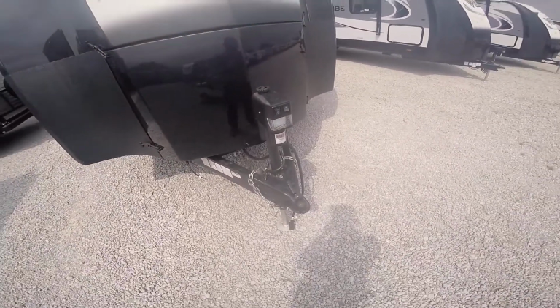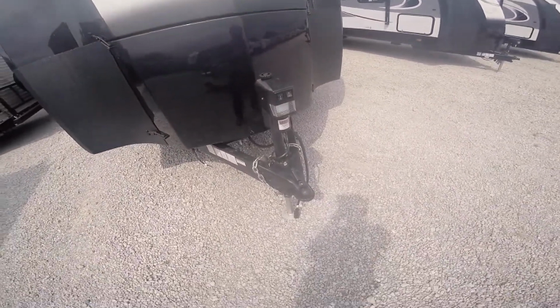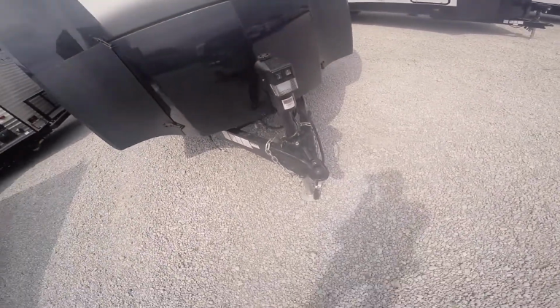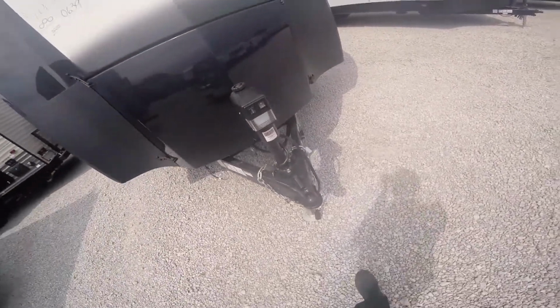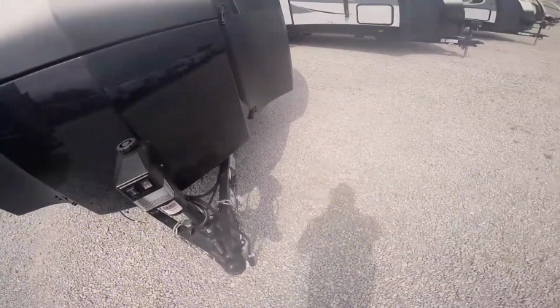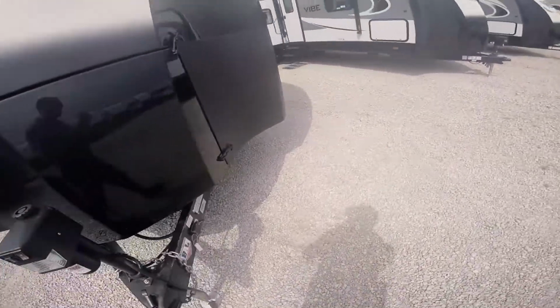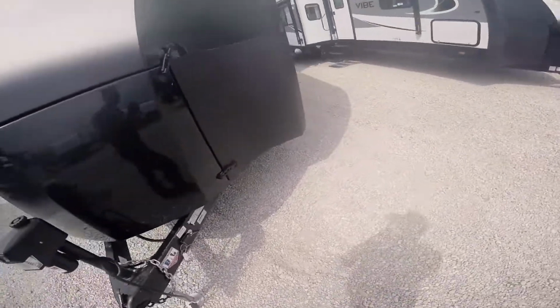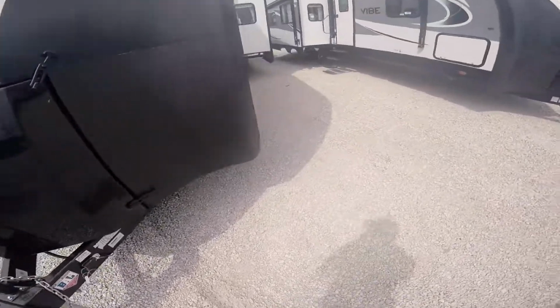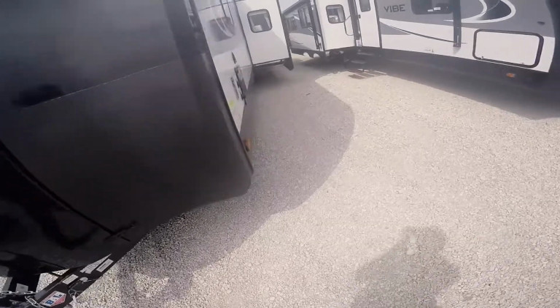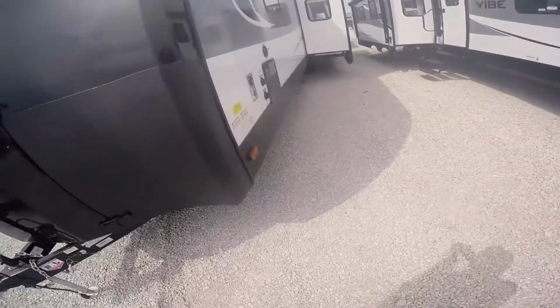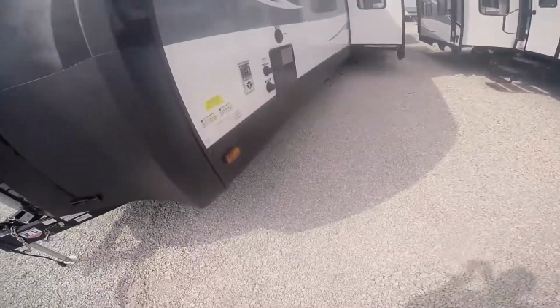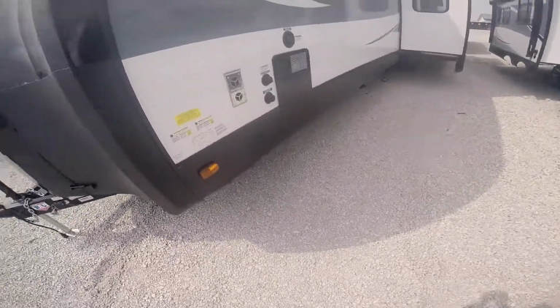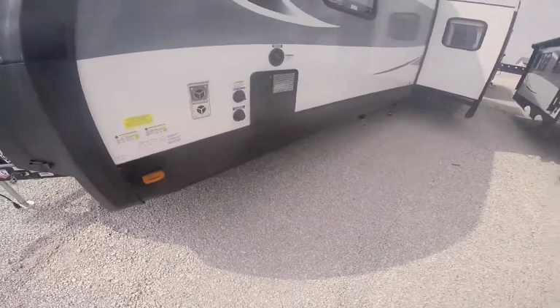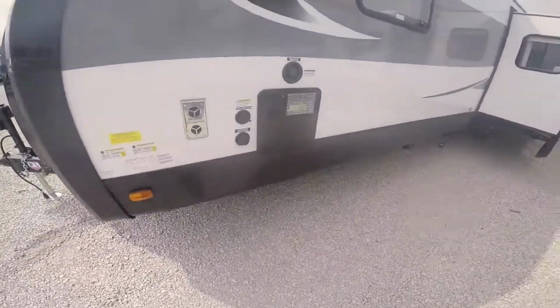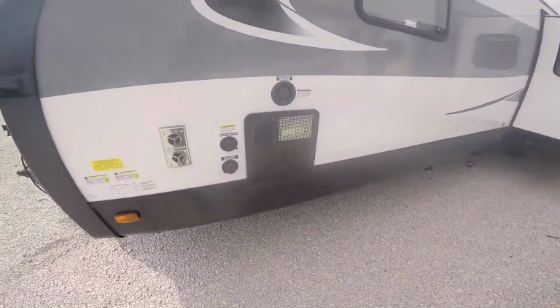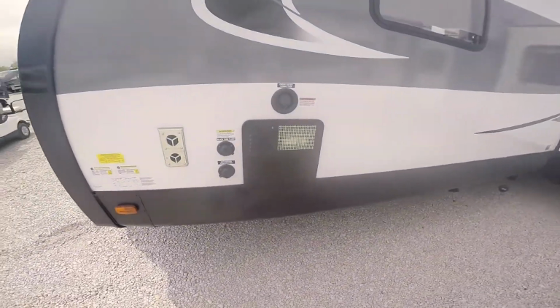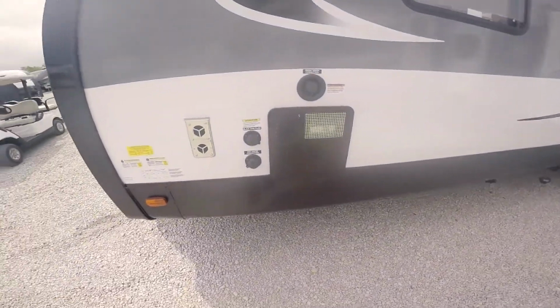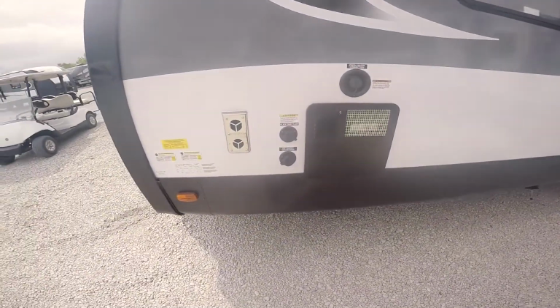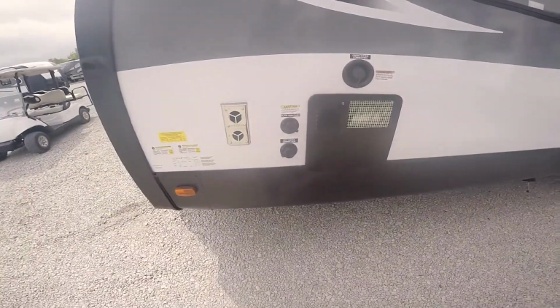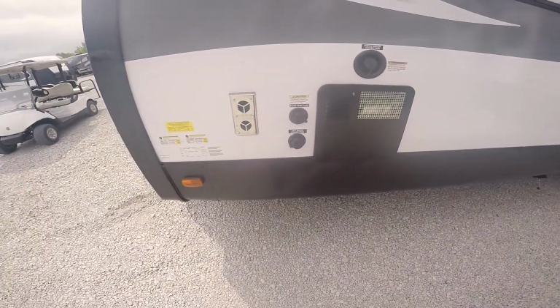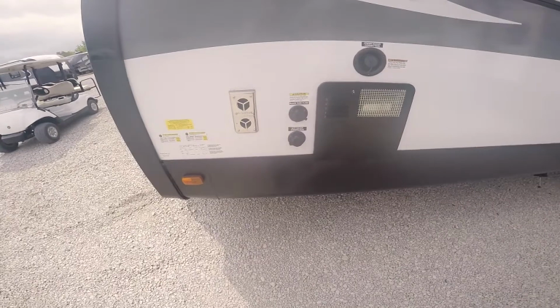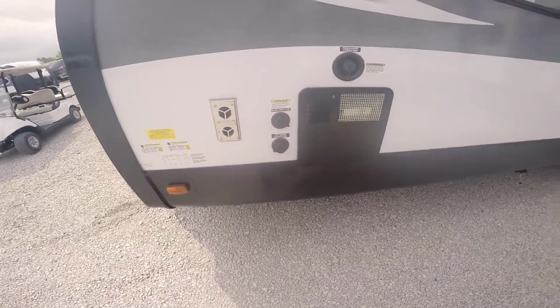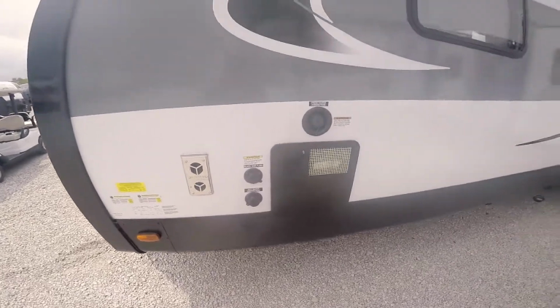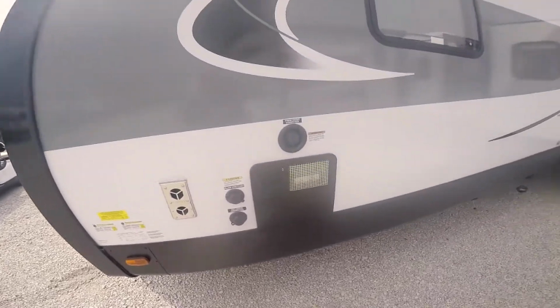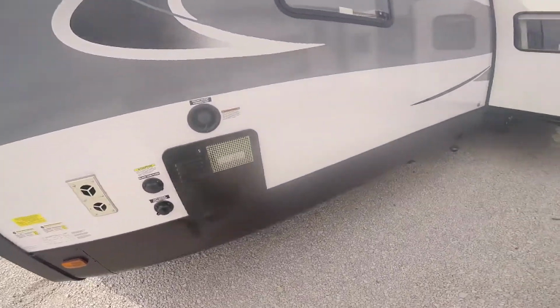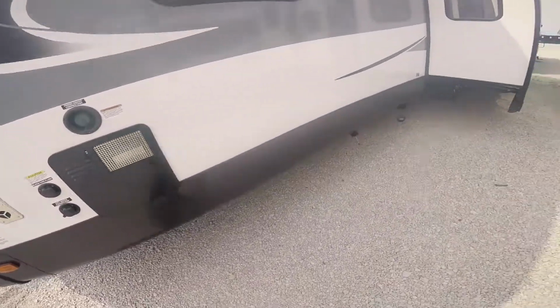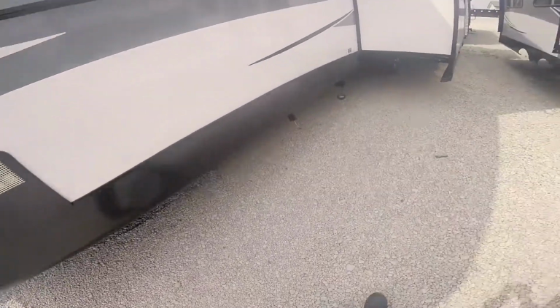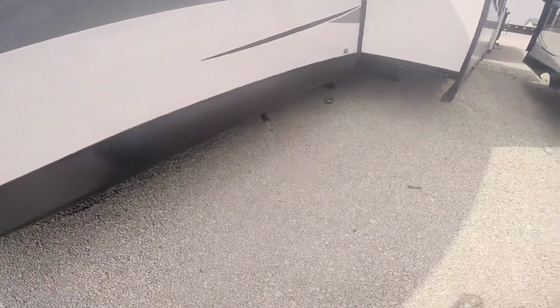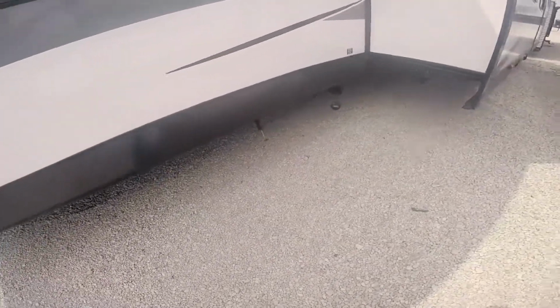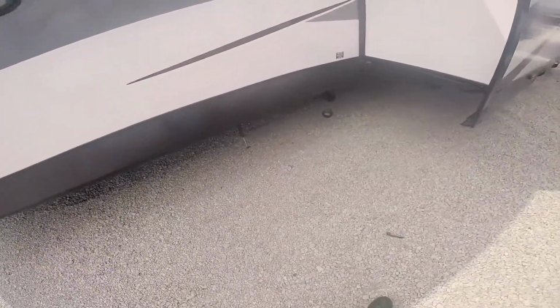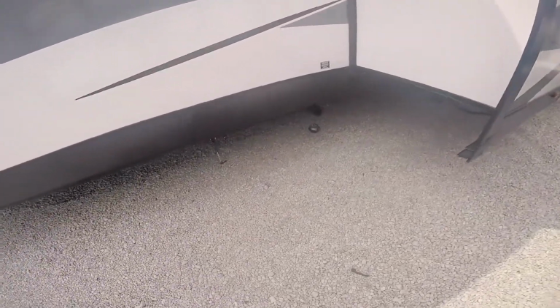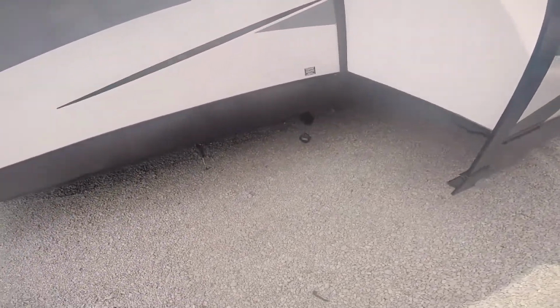Electric tongue jack. The stabilizers on this coach are electric as well. You've got access to the water heater, black tank flush, city water connection, and your fresh water connection — those hookups are down there.